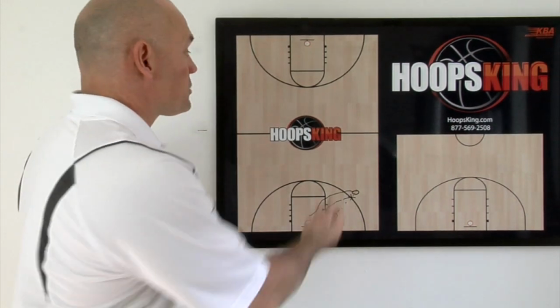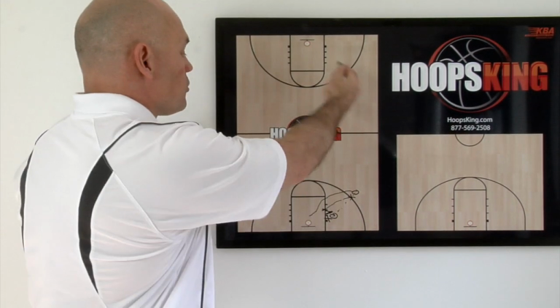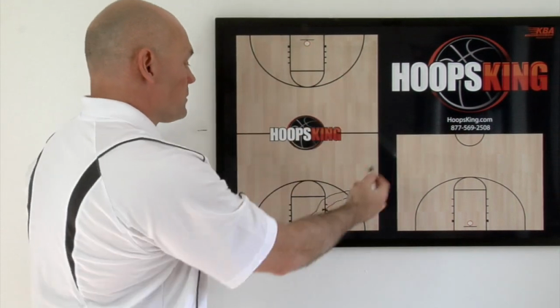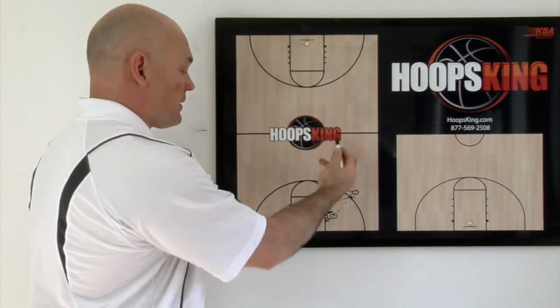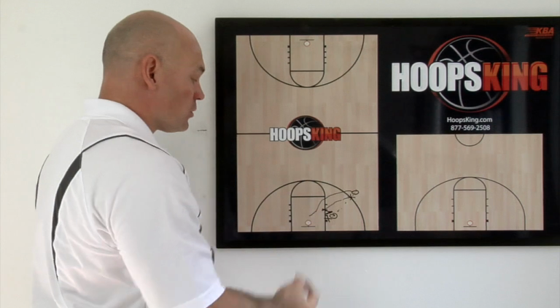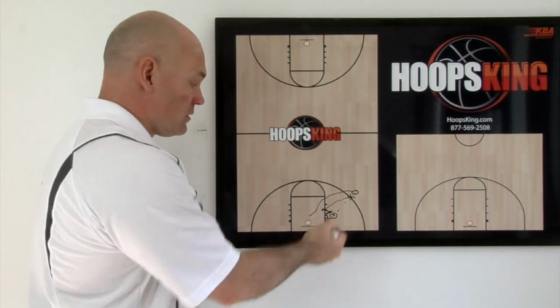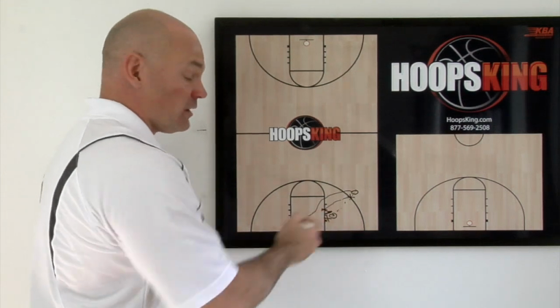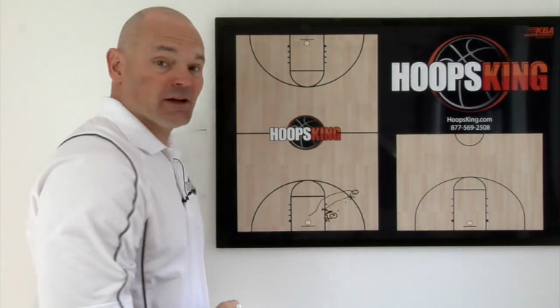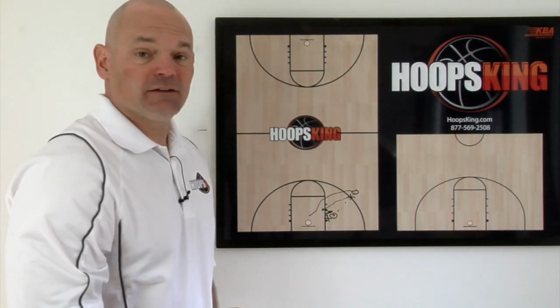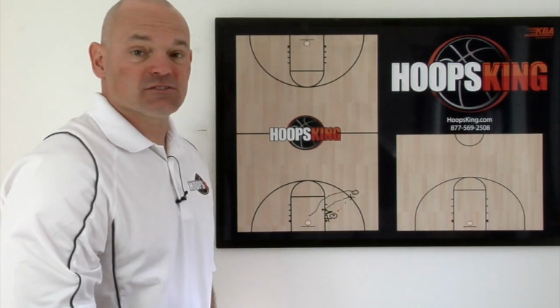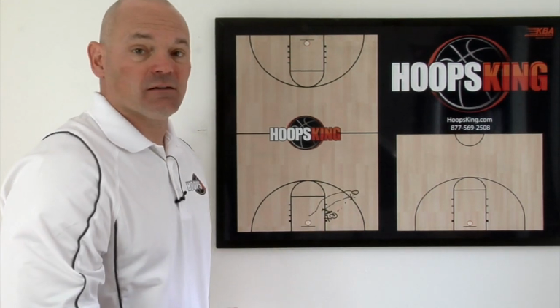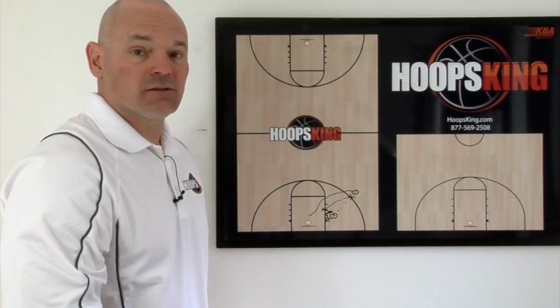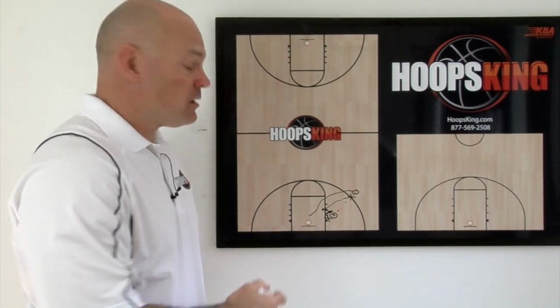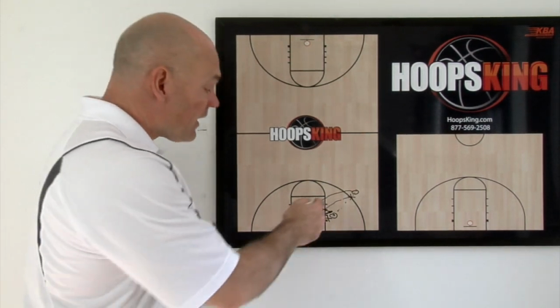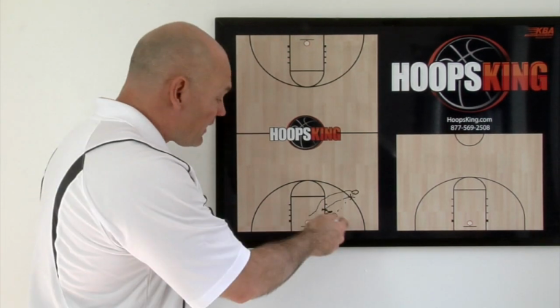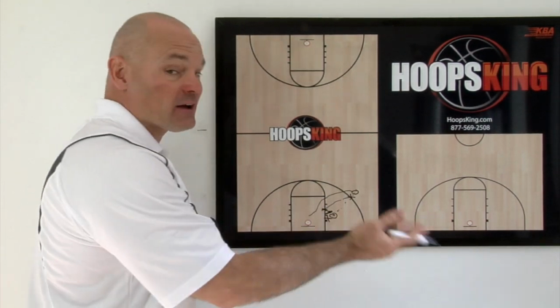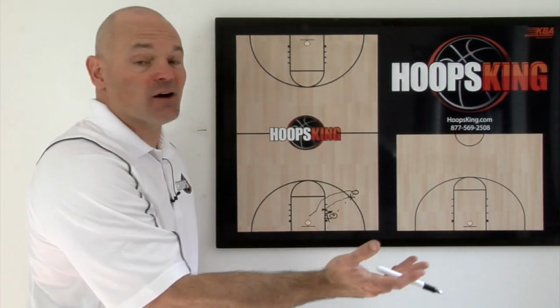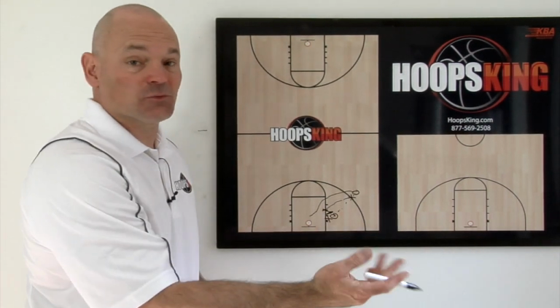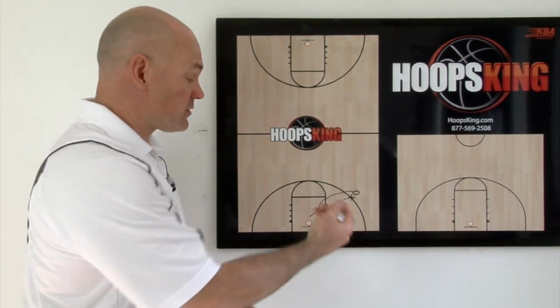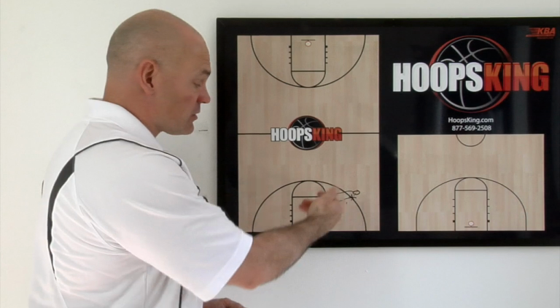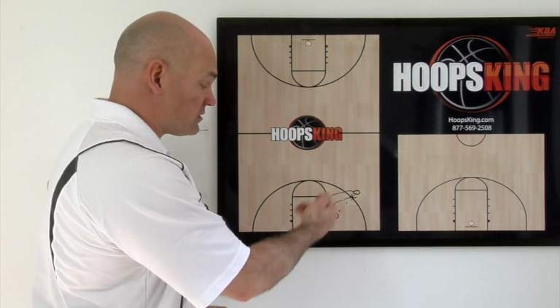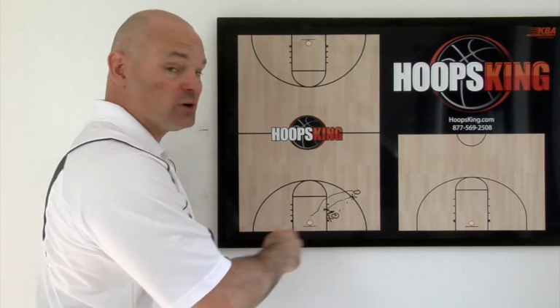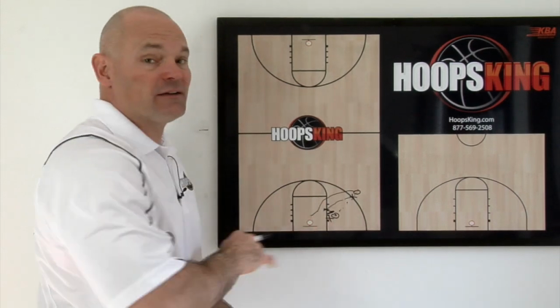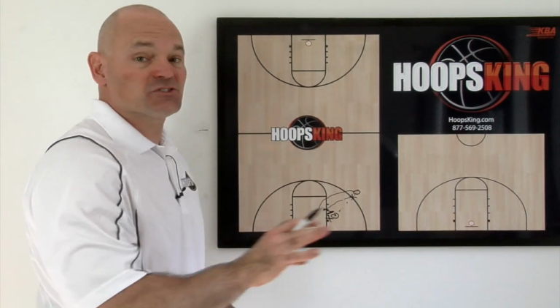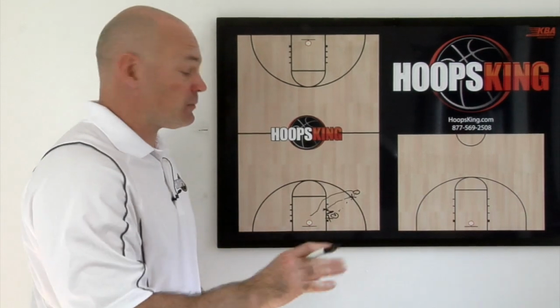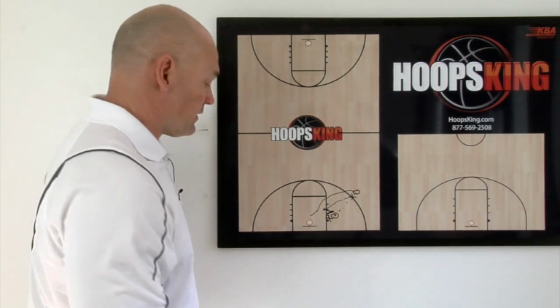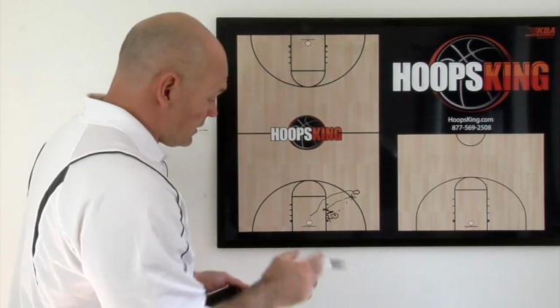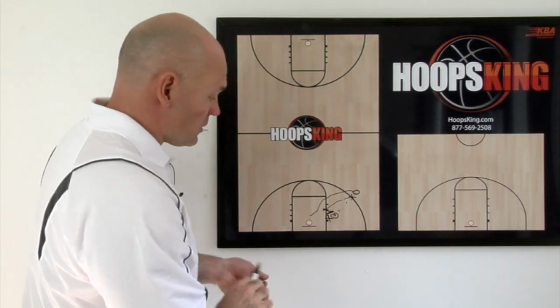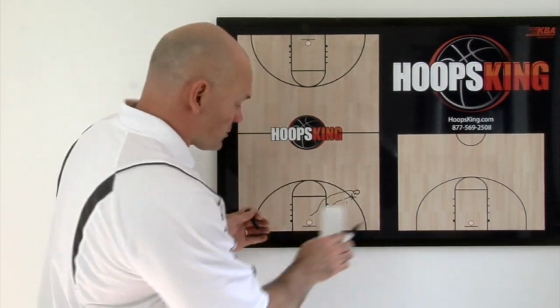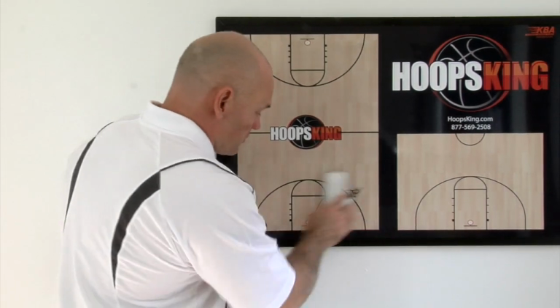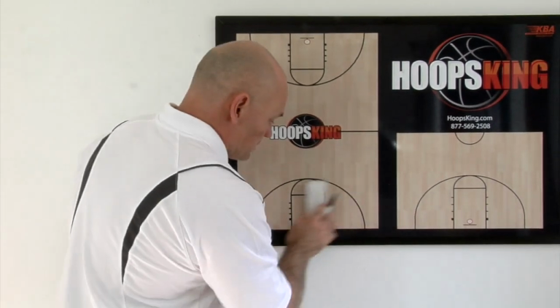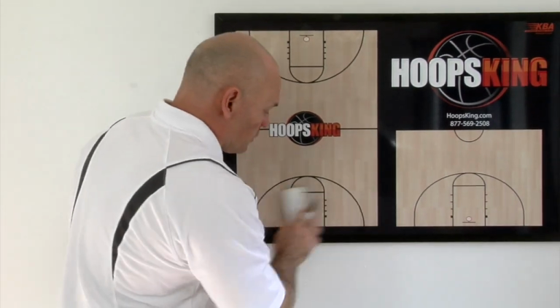We trap full court, we trap half court — why not trap down here as well? Now they're out of their offense. Whatever they're going to do, now it's scramble time. Here's how the rest of it flows.